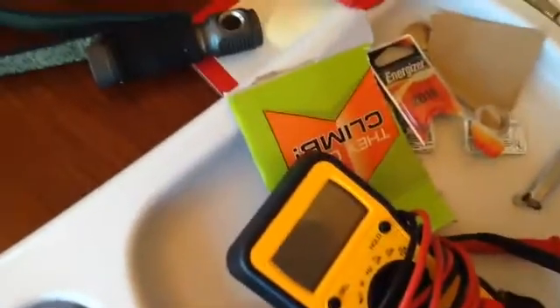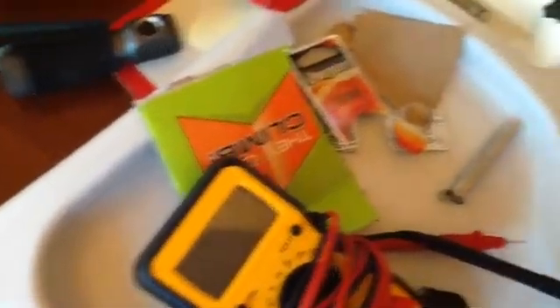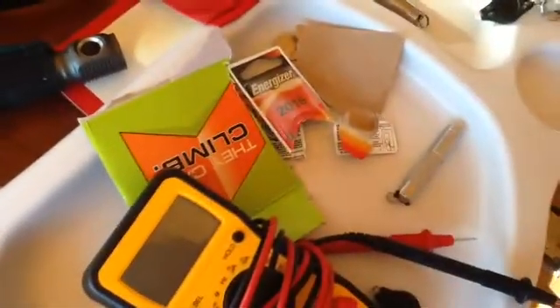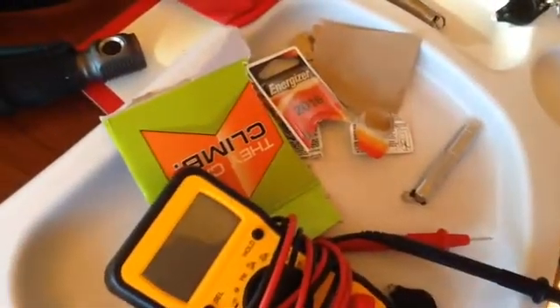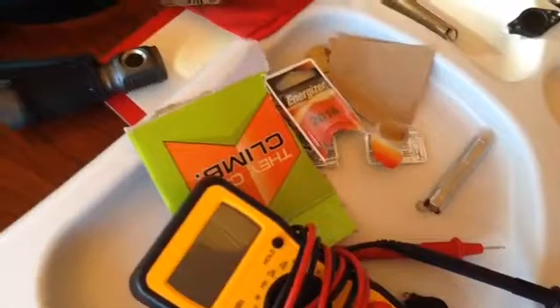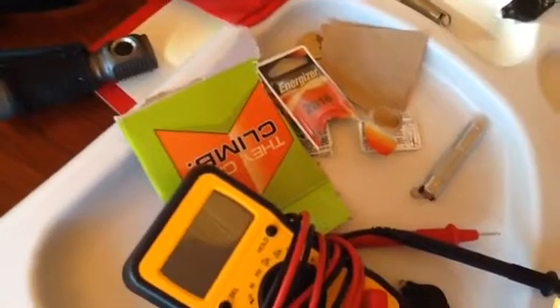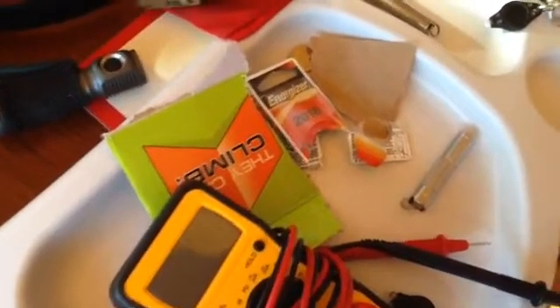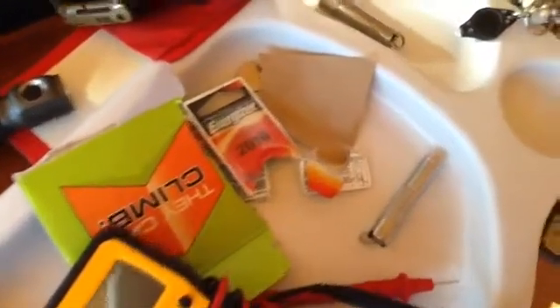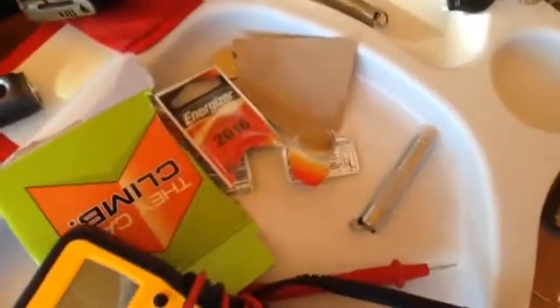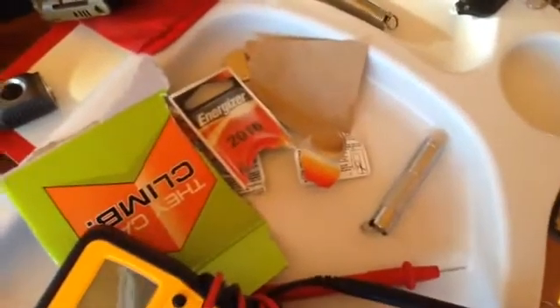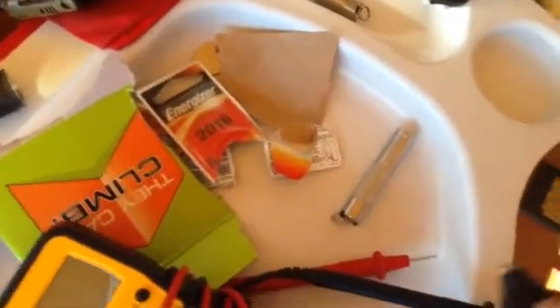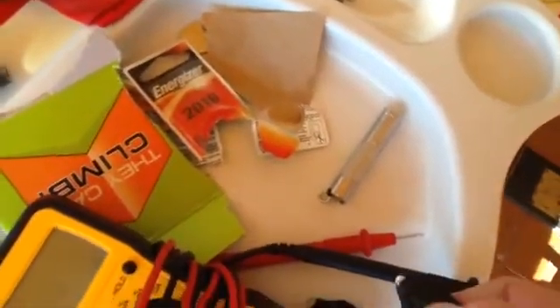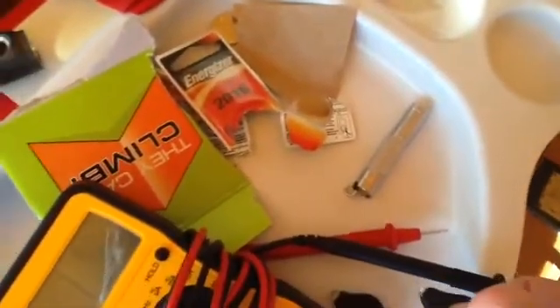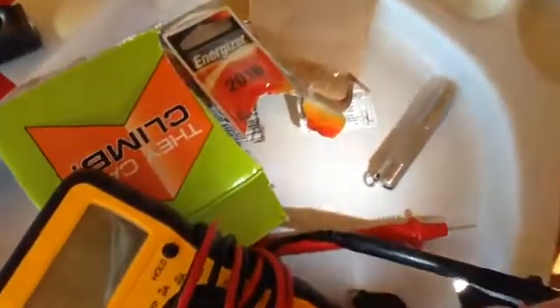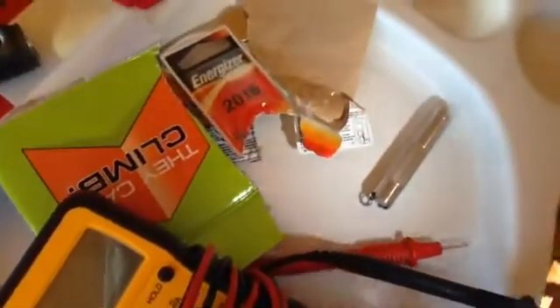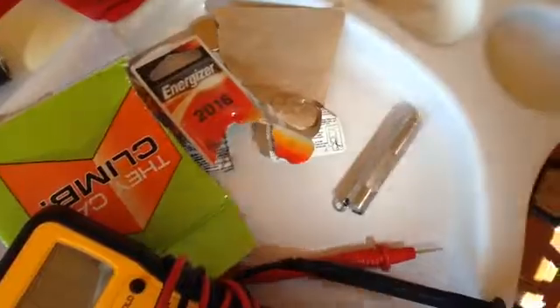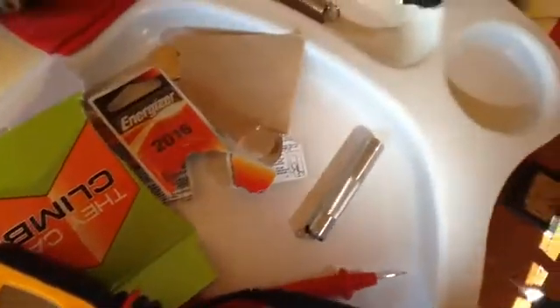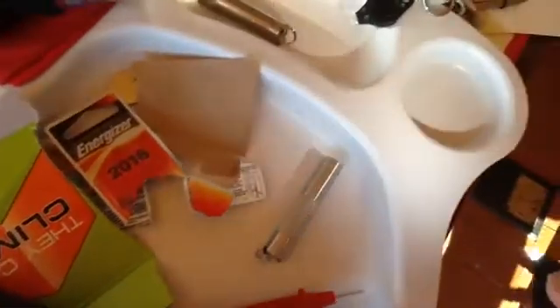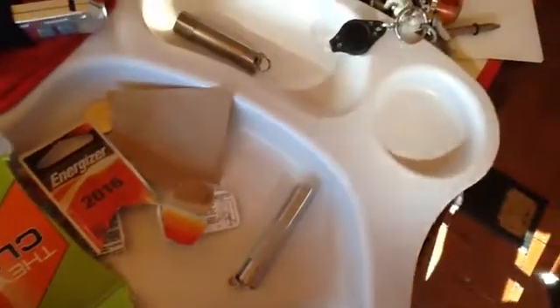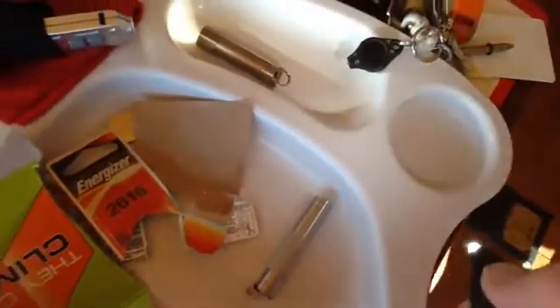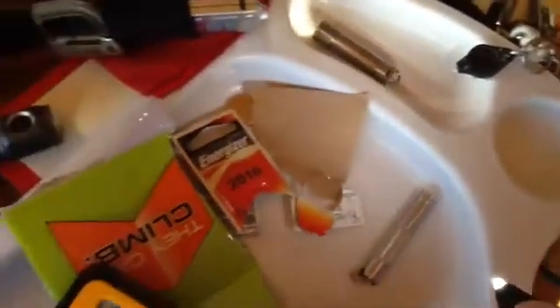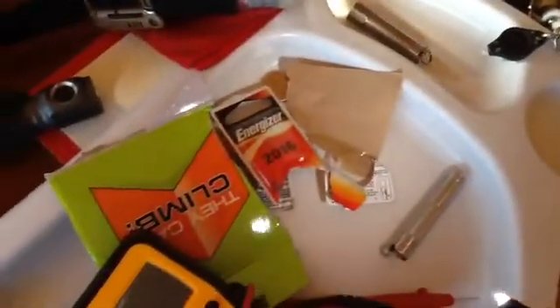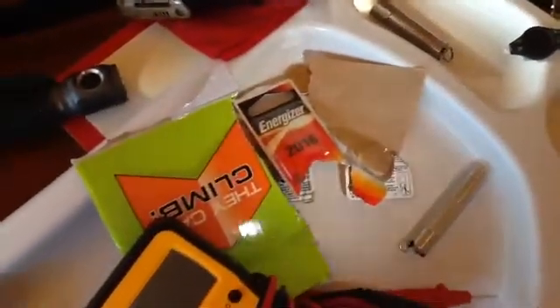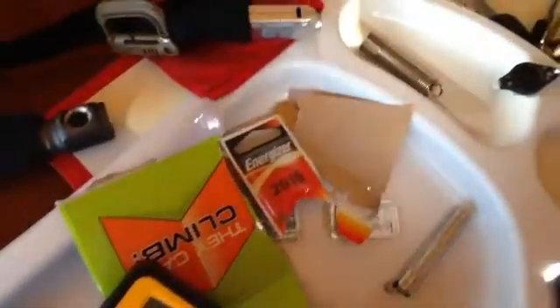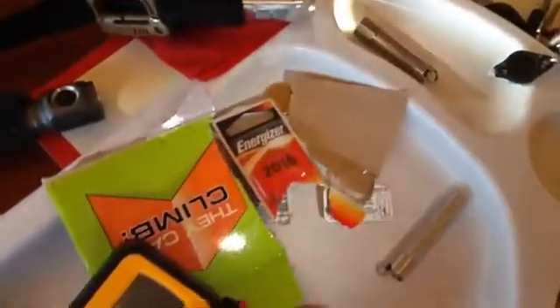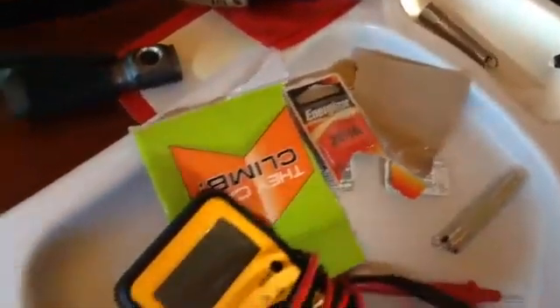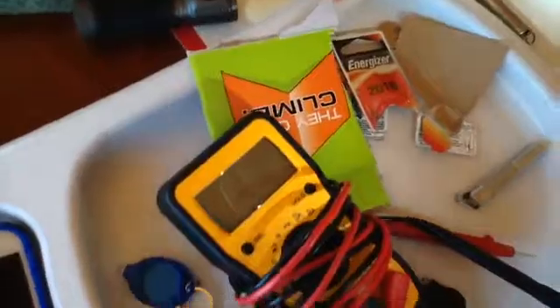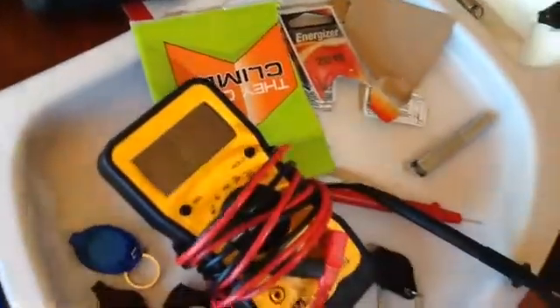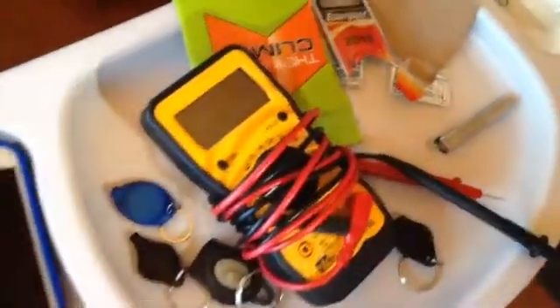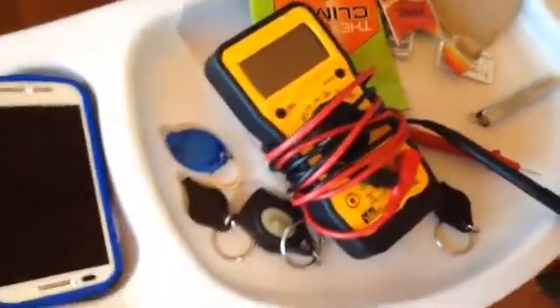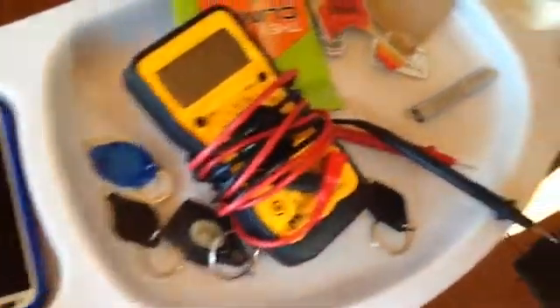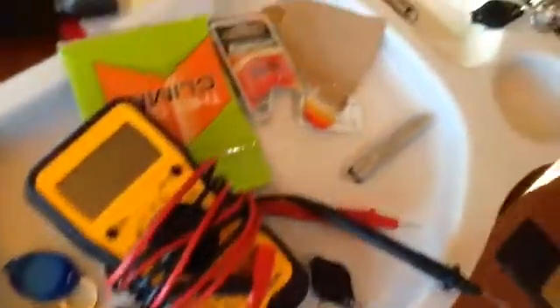Here is a Yuji Neutral. Look how bright that thing is — I just put 2016 batteries into it. Fresh ones cost me a fortune at the hardware store.